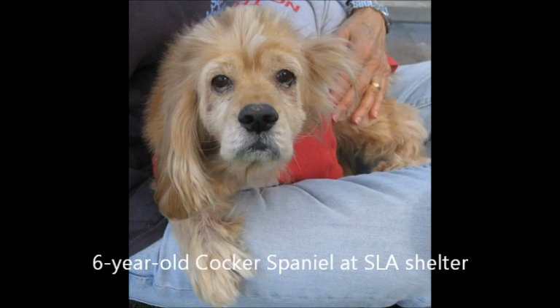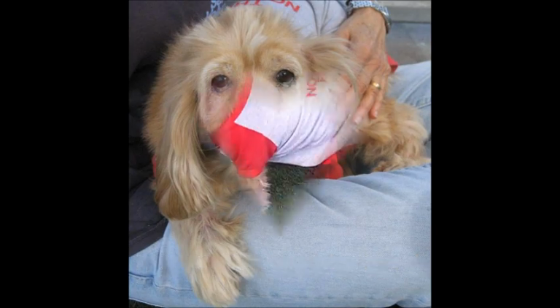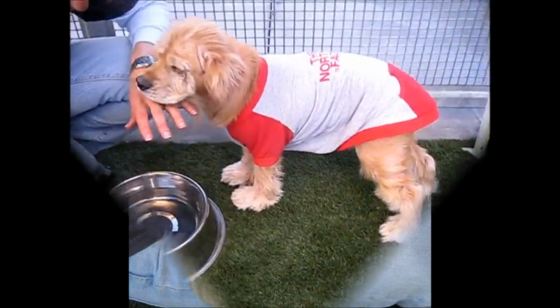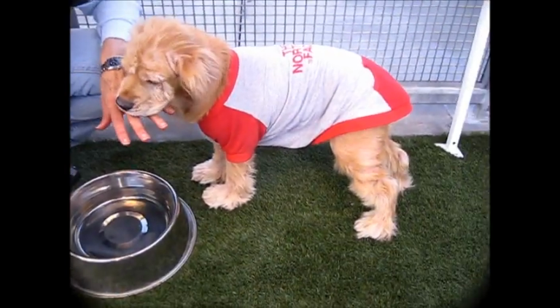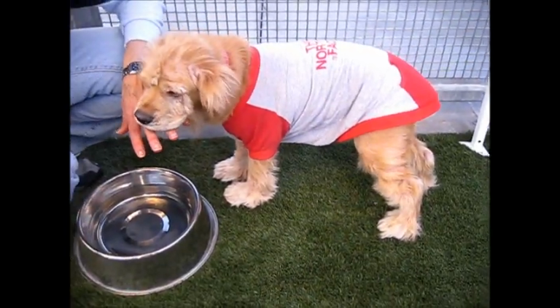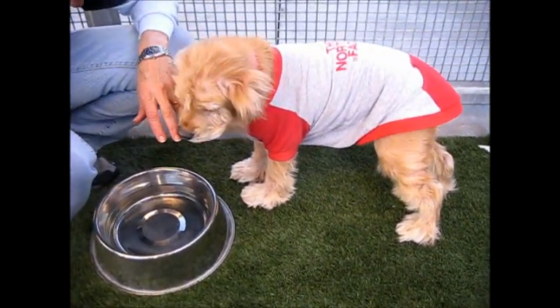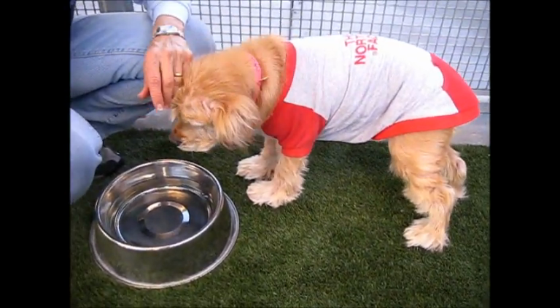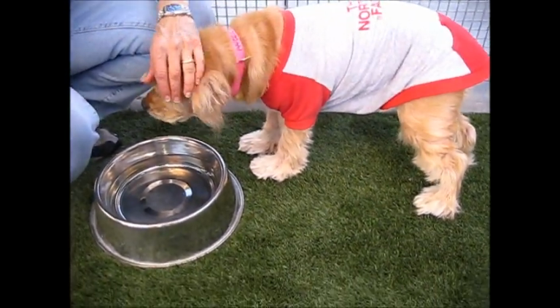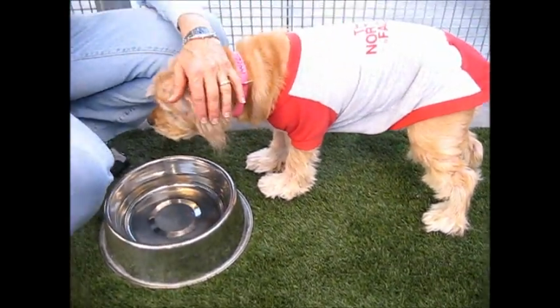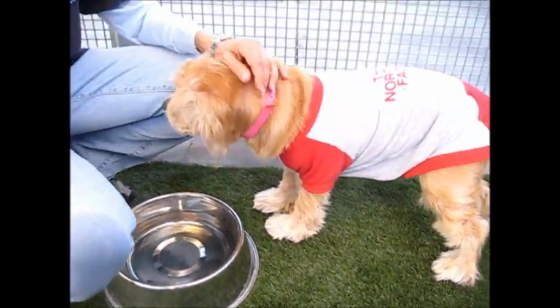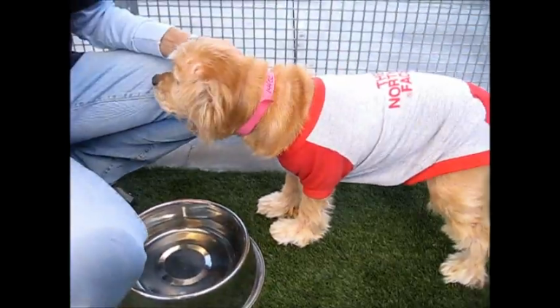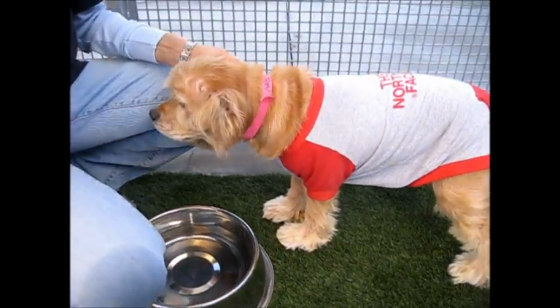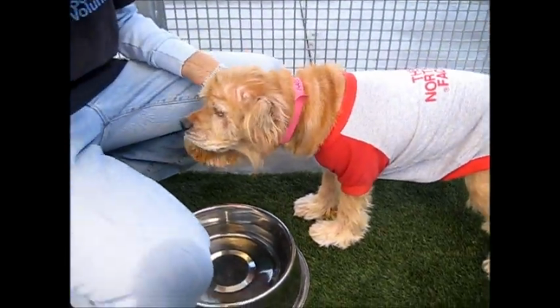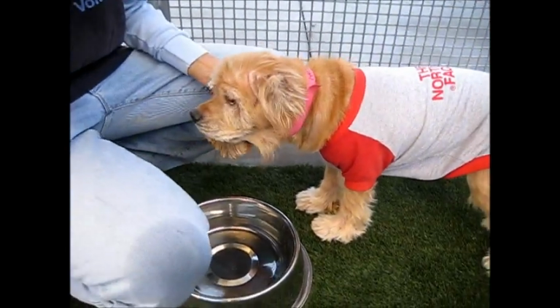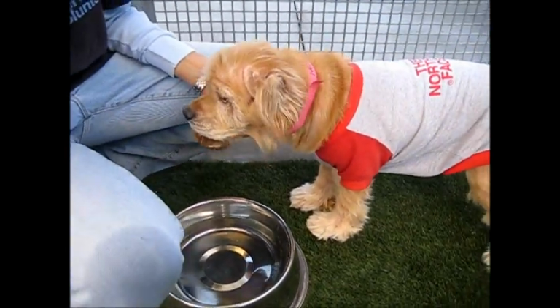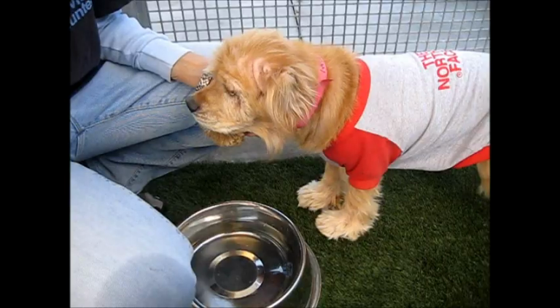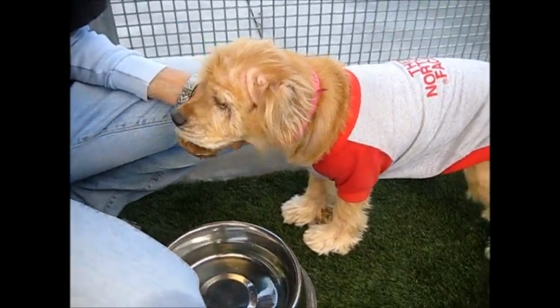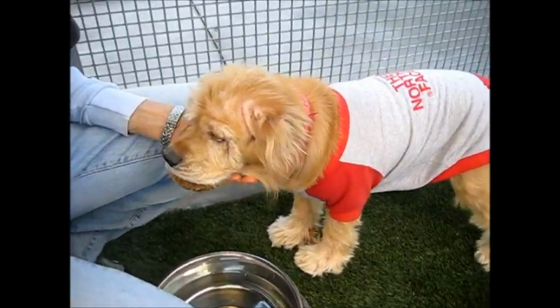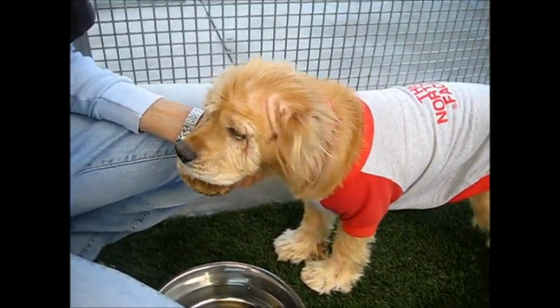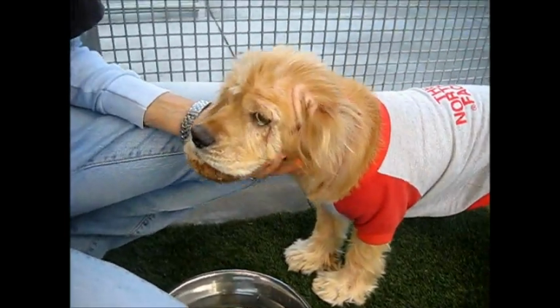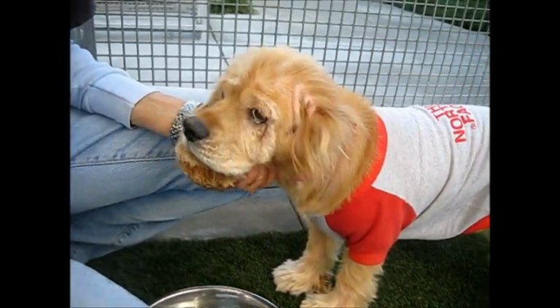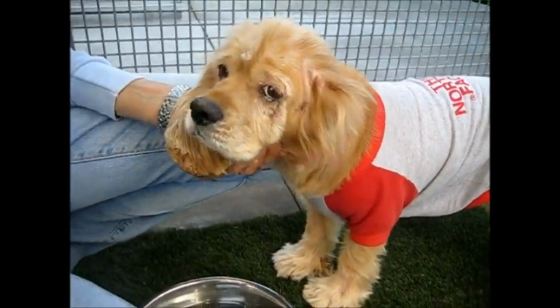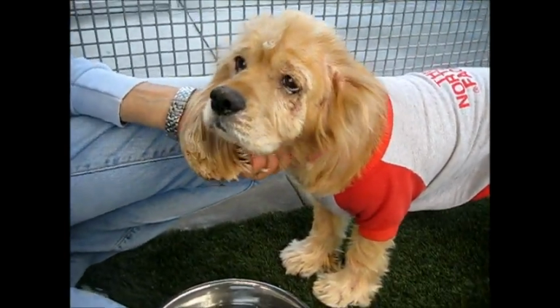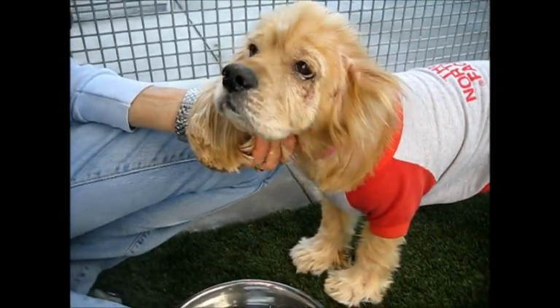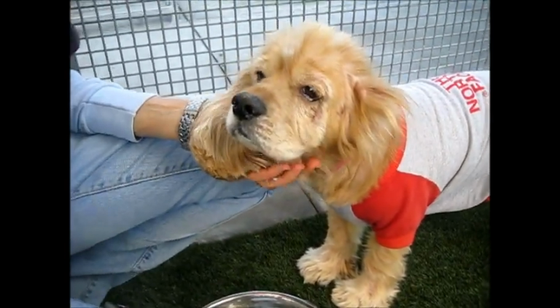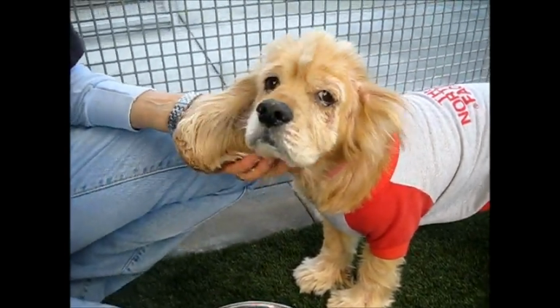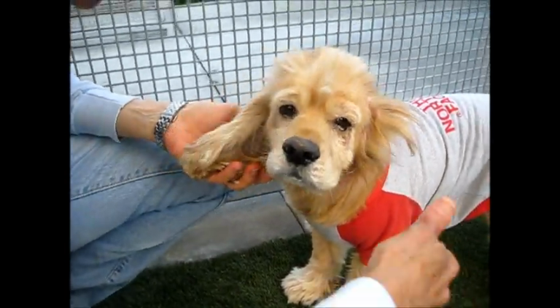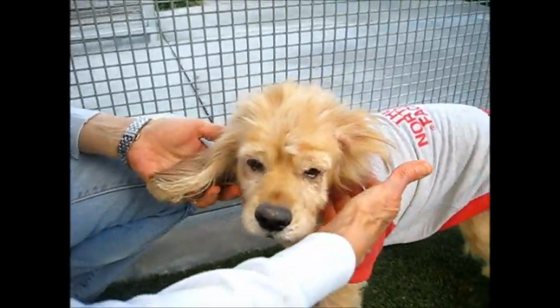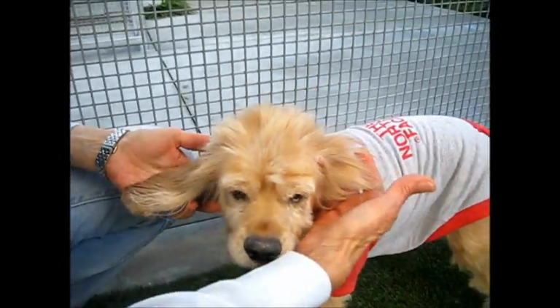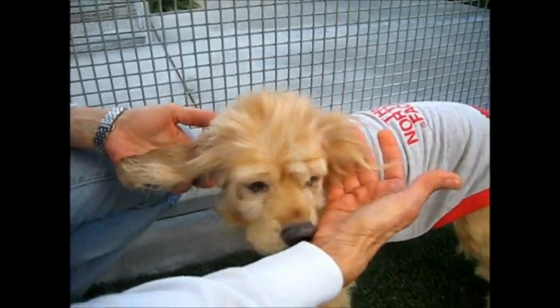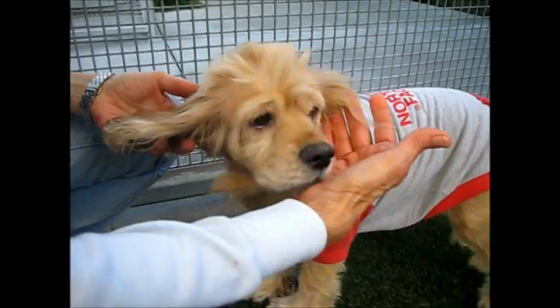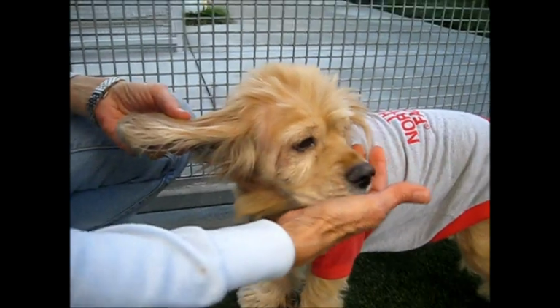This is a six-year-old female owner-surrender Cocker Spaniel. Her name is Mink, and she's missing part of one ear. Something happened.